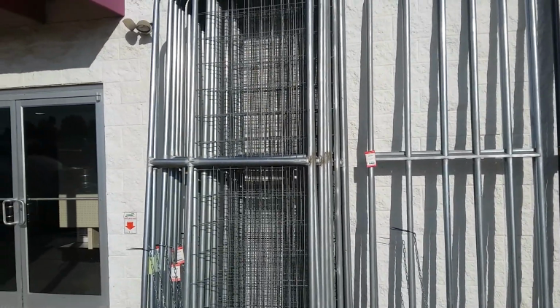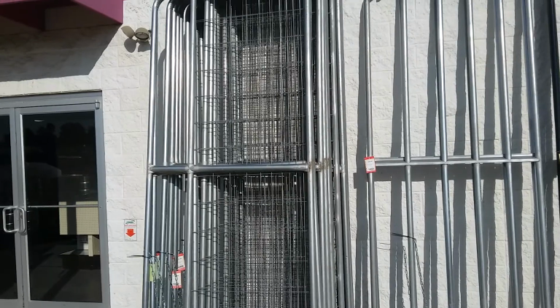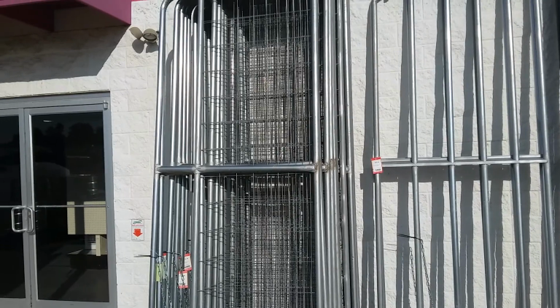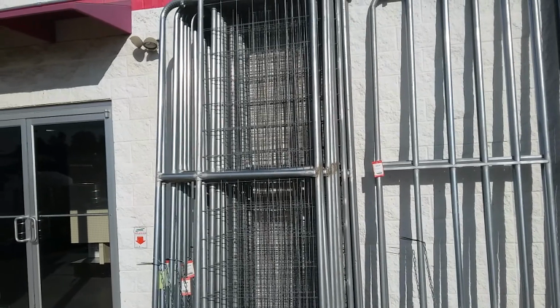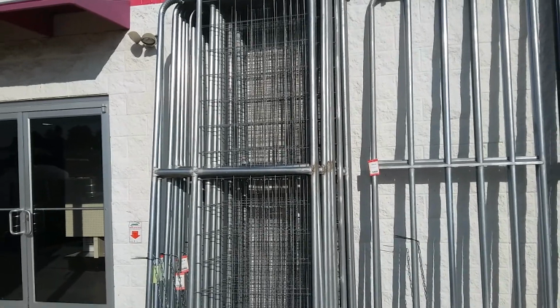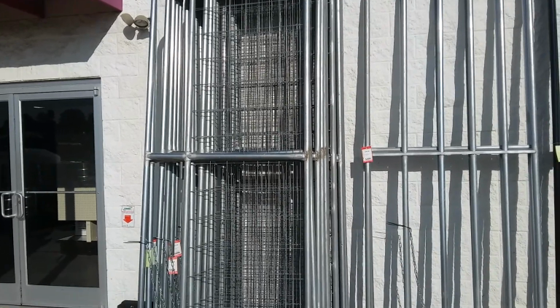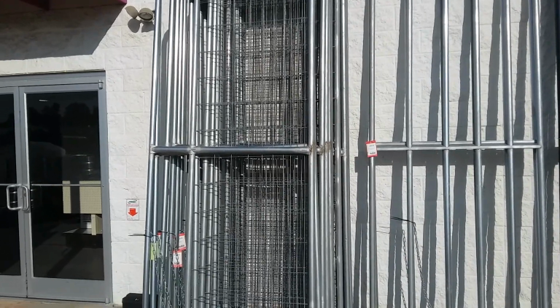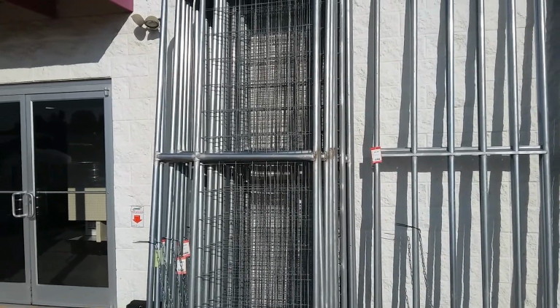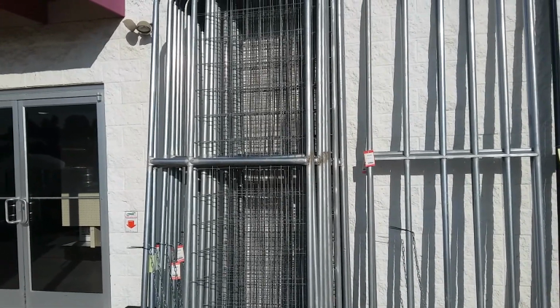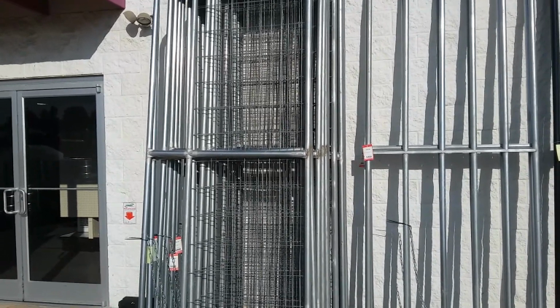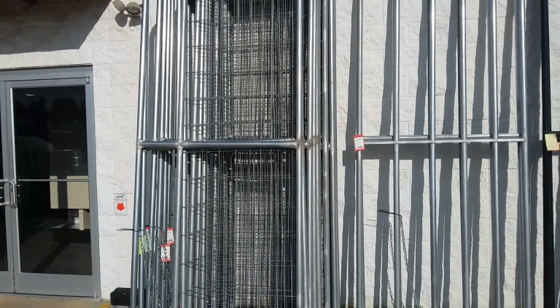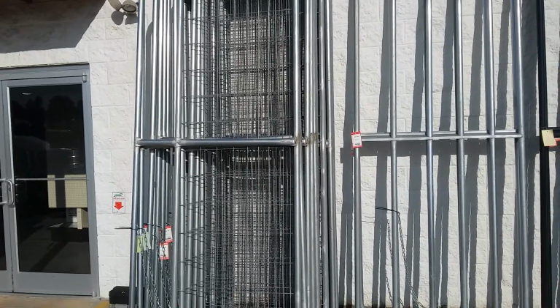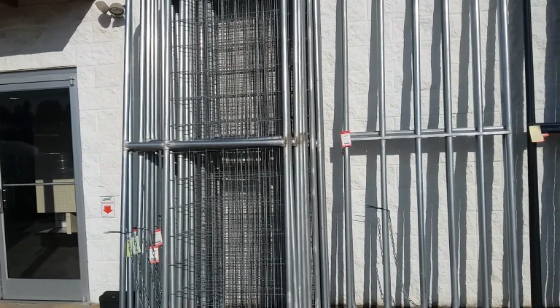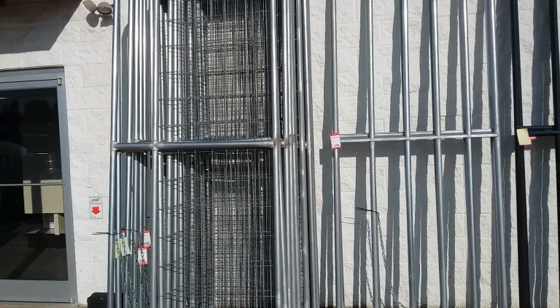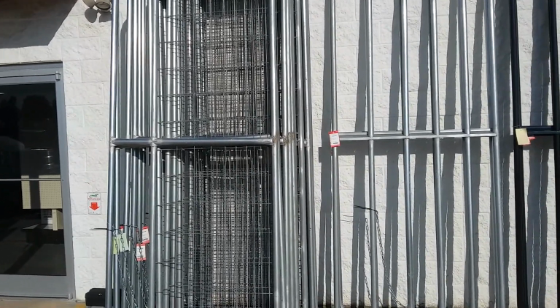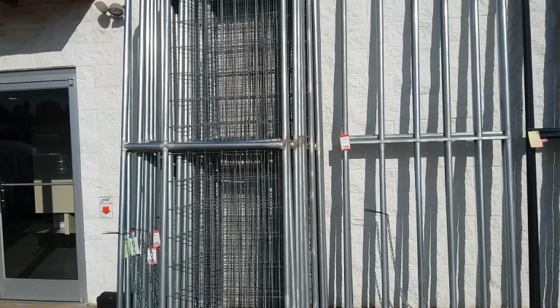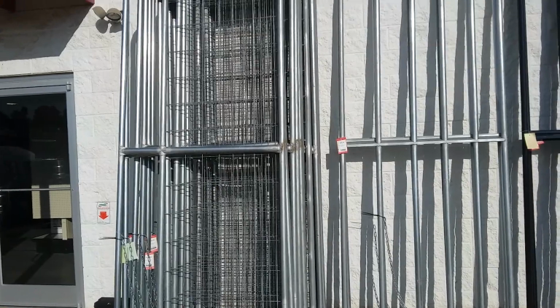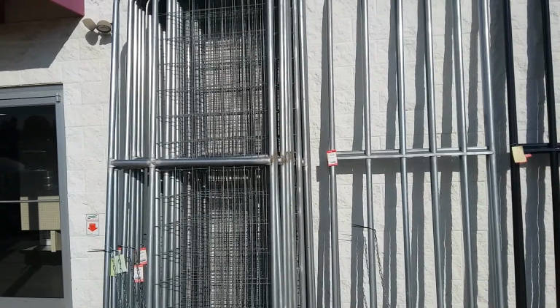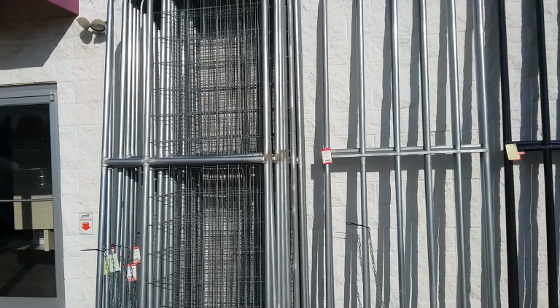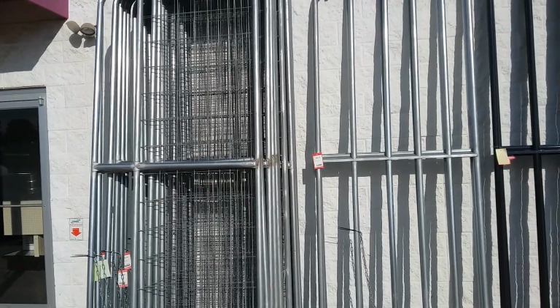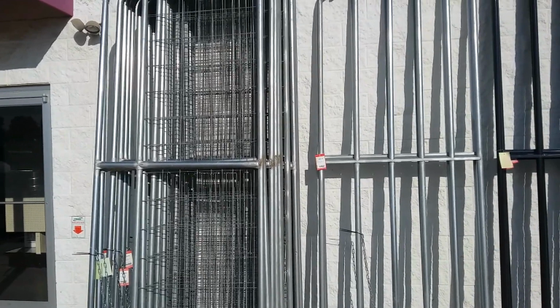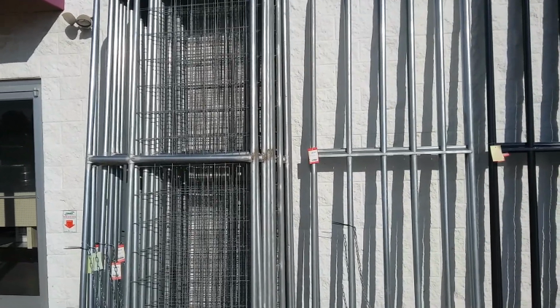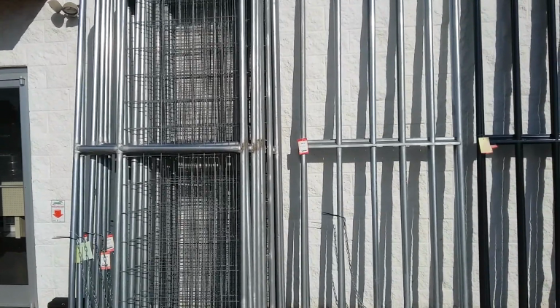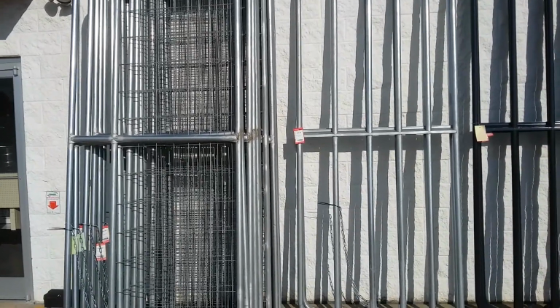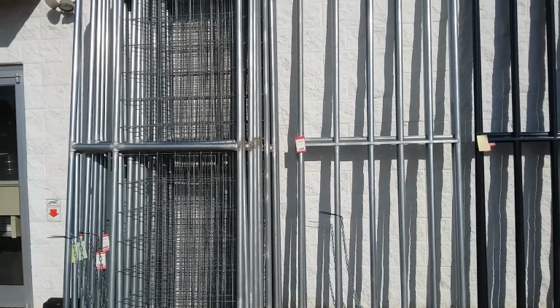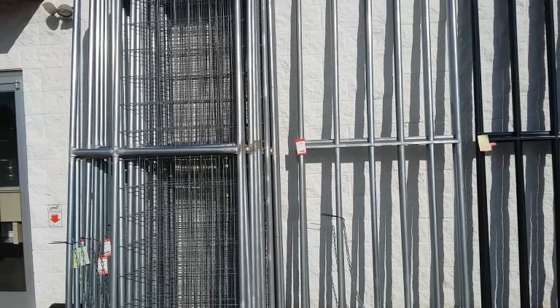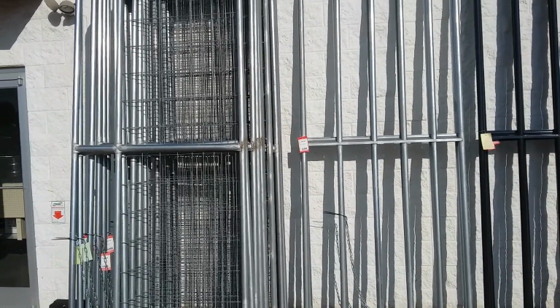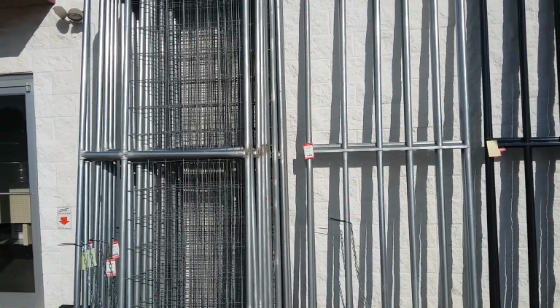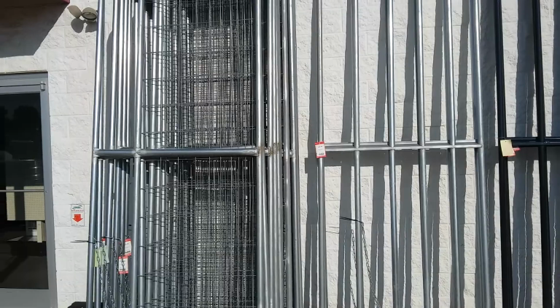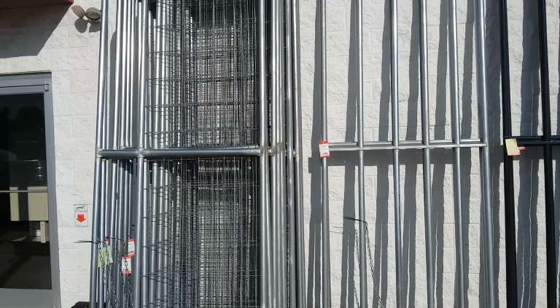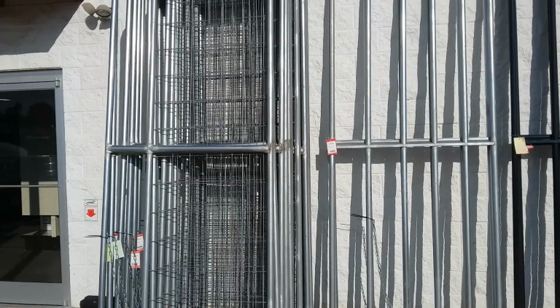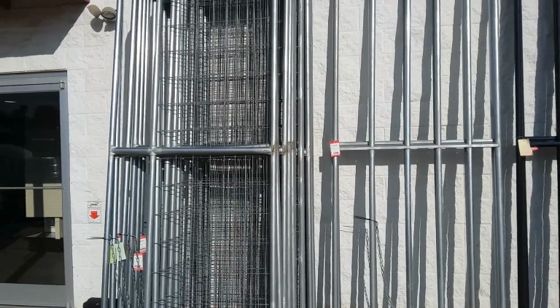The way rogues are, that wouldn't surprise me — somebody trying to do that just to get into the property or steal the gates even. Just doing a little bit of pre-planning. Thanks for stopping by, come back again. Share a comment, like, hit that subscribe button. God bless.